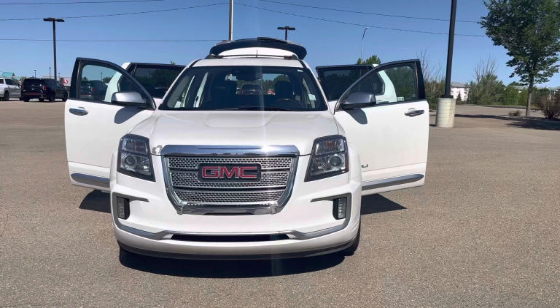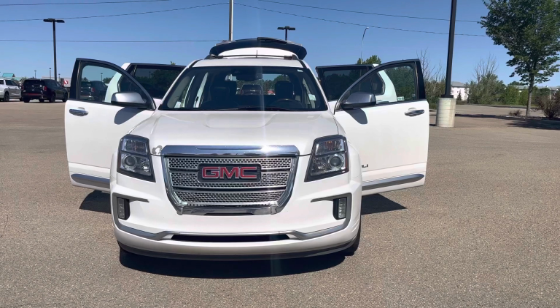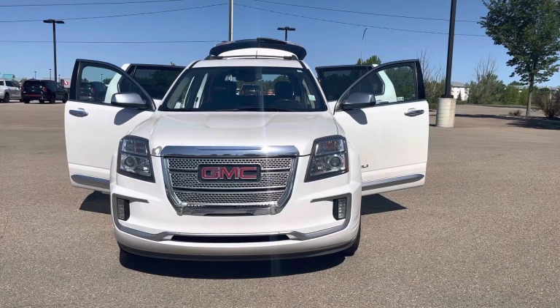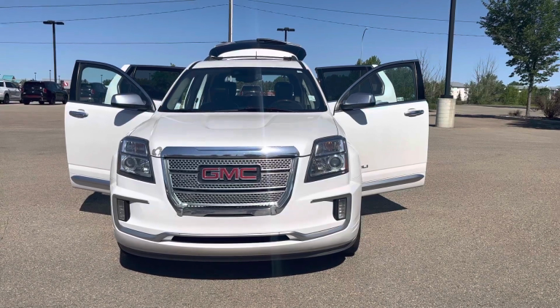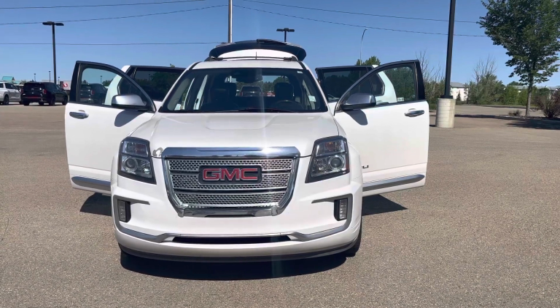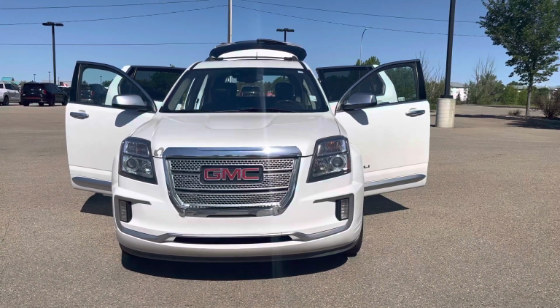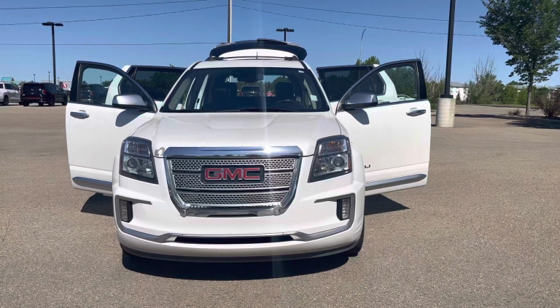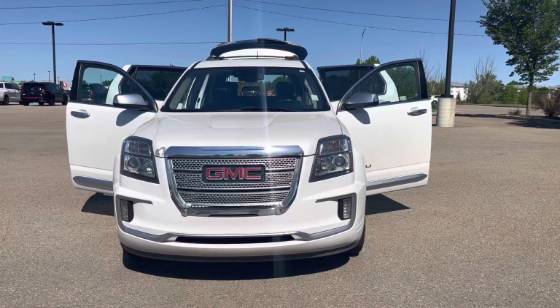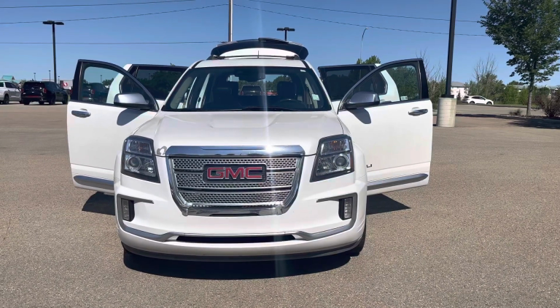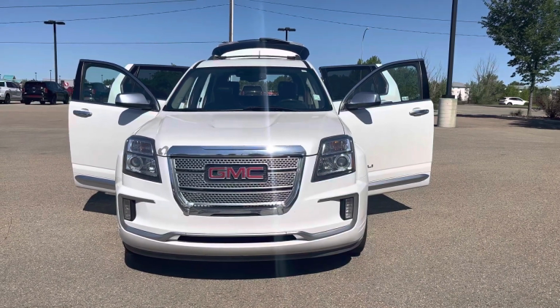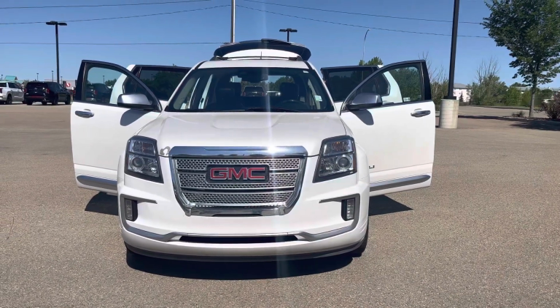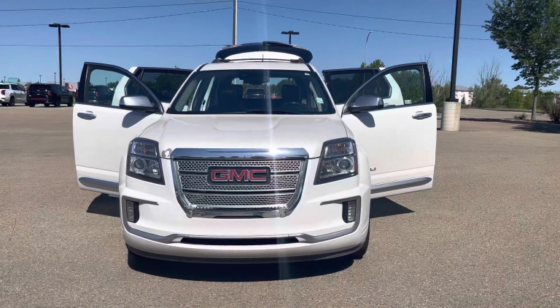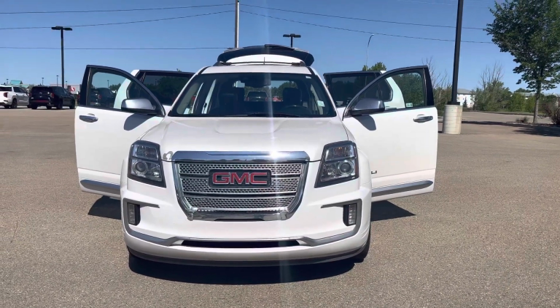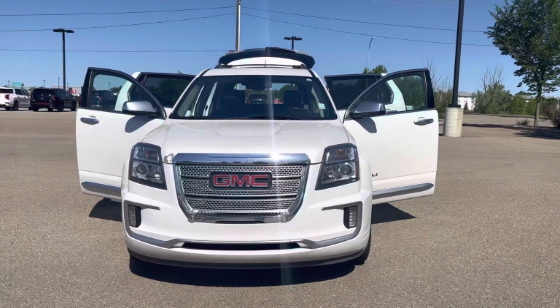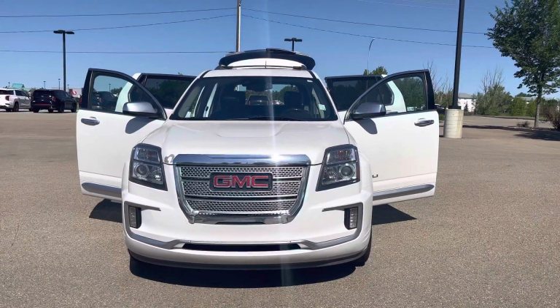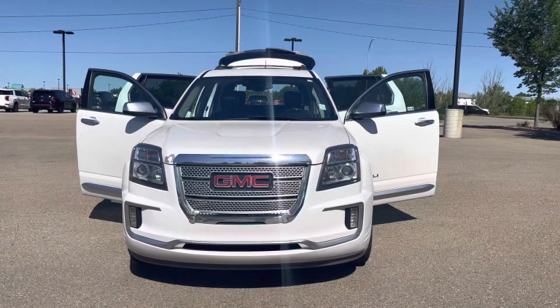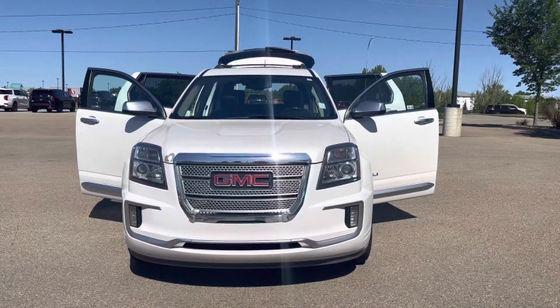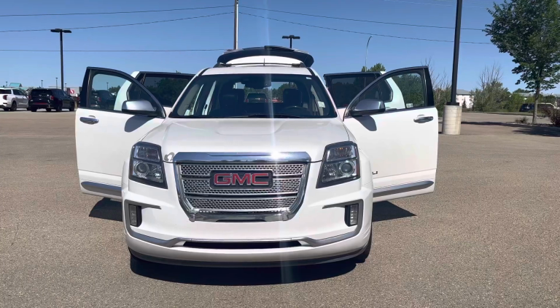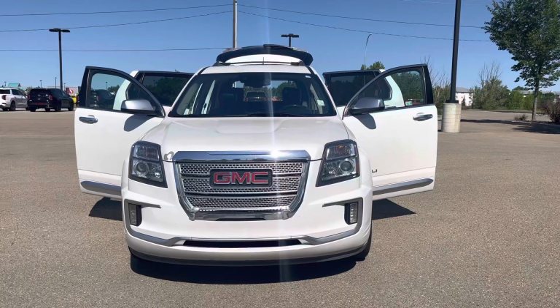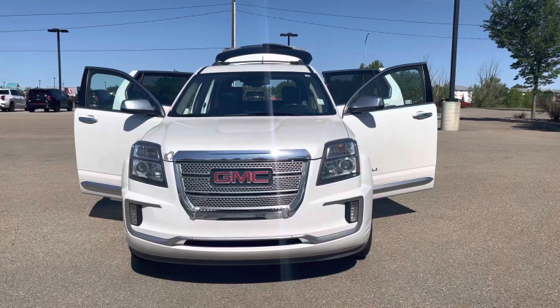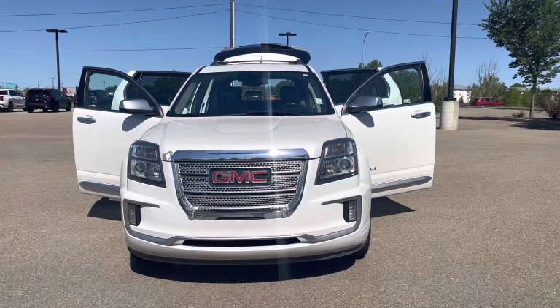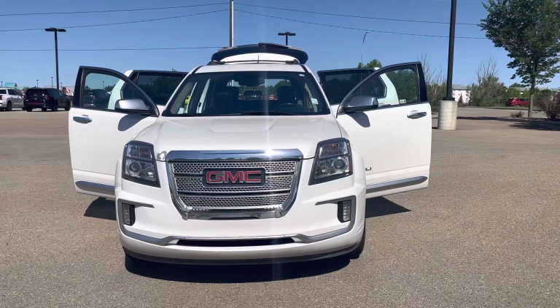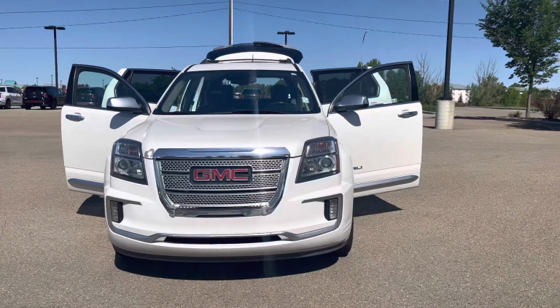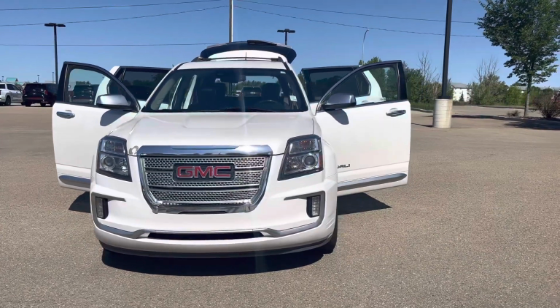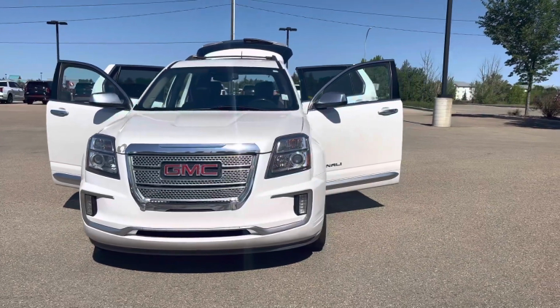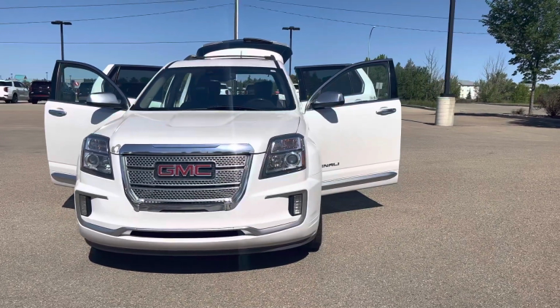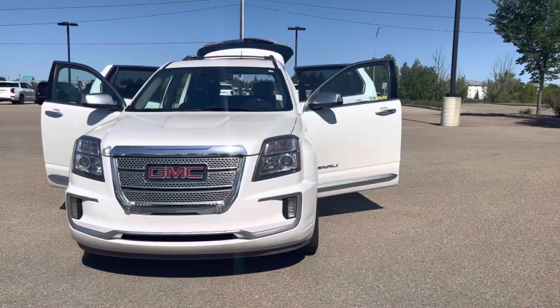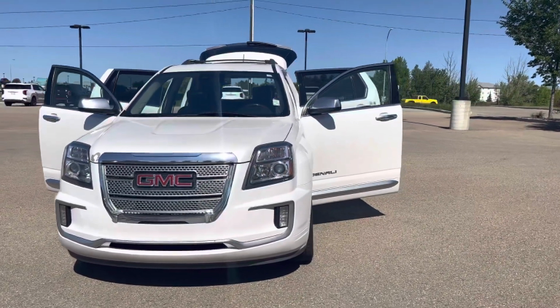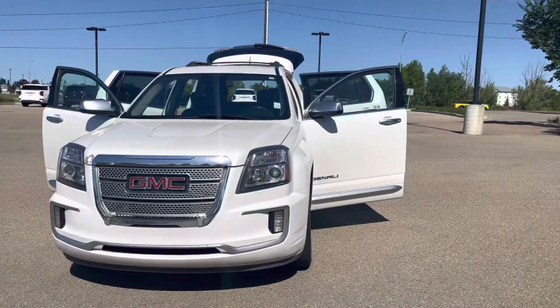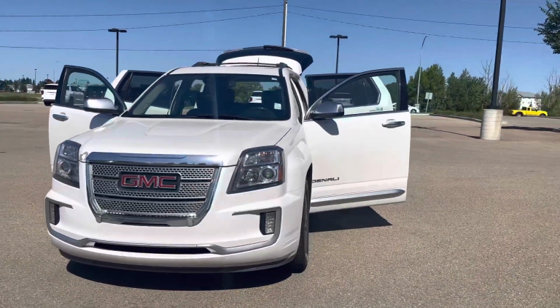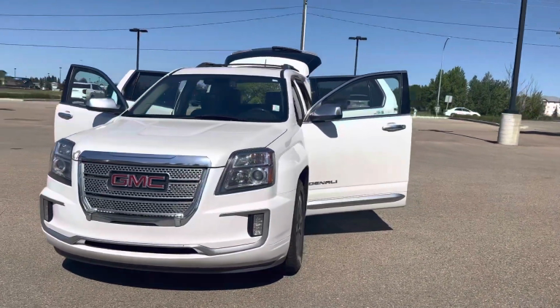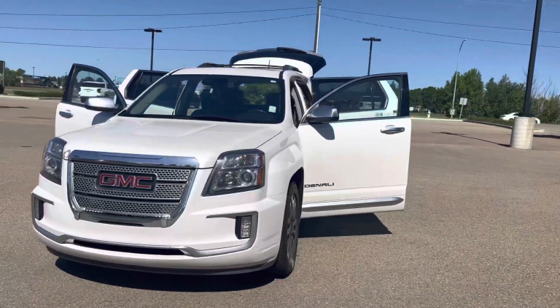Hi Rachel, this is Yasmin from River City Hyundai. I see you're interested in our 2016 GMC Terrain — just thought I'd do a little walk-around video for you so you get a better look at it.